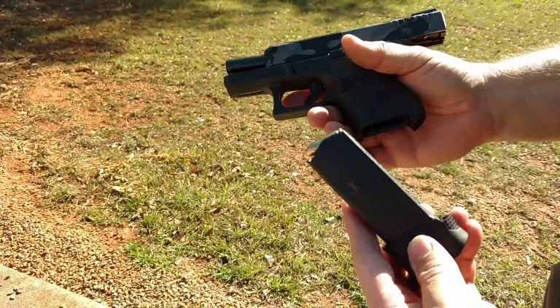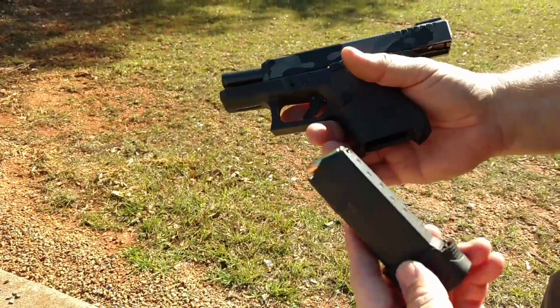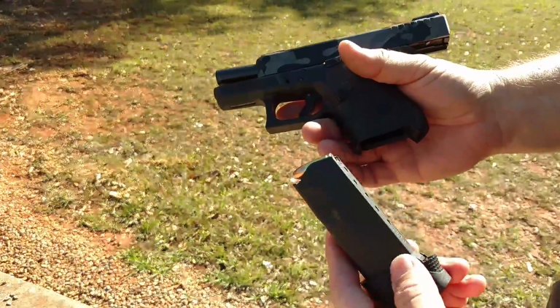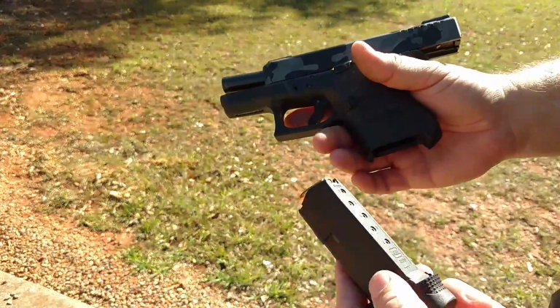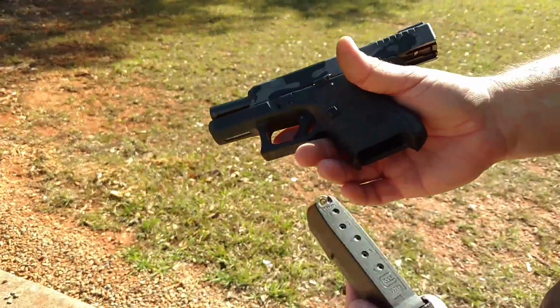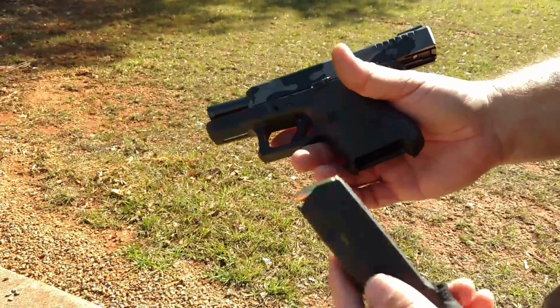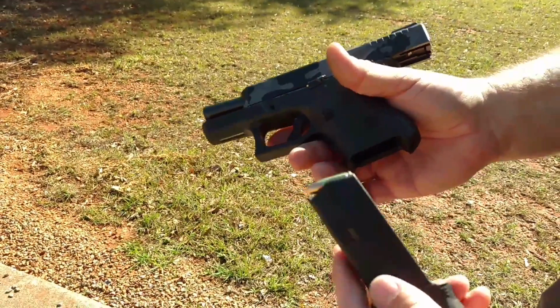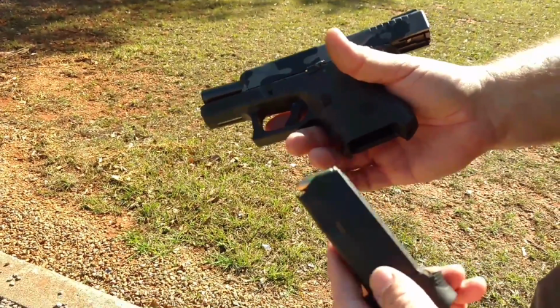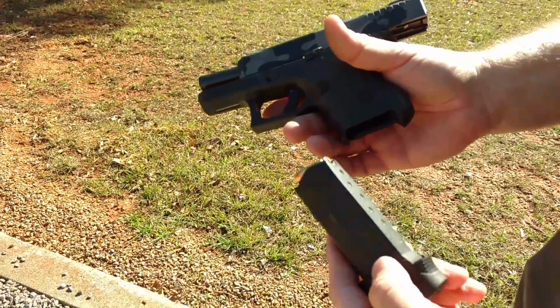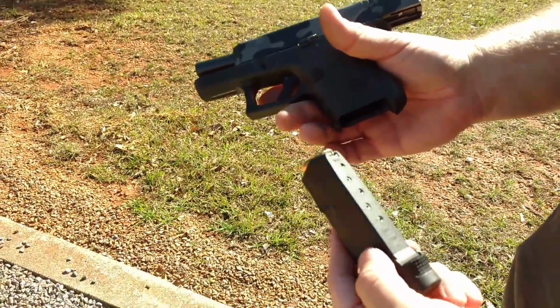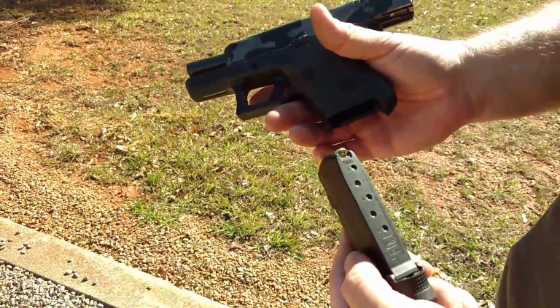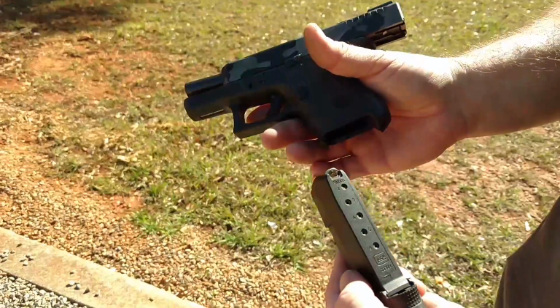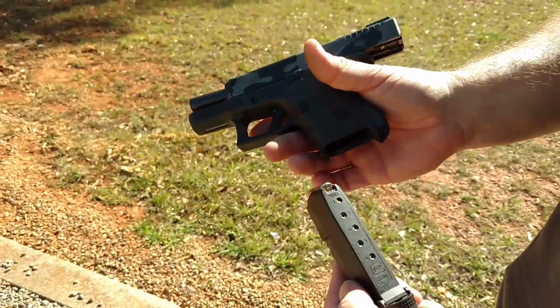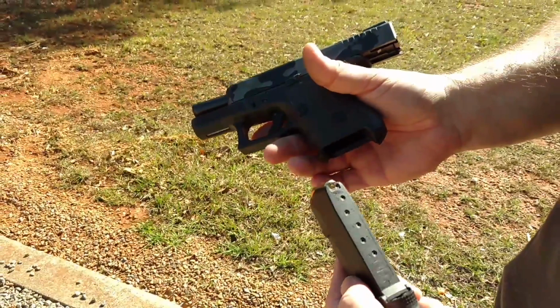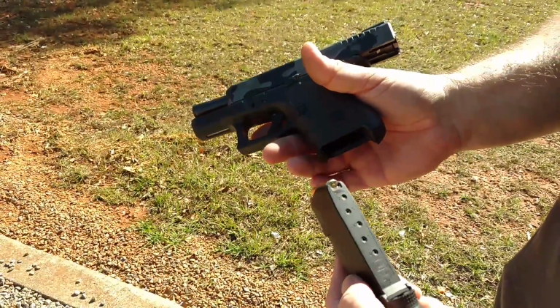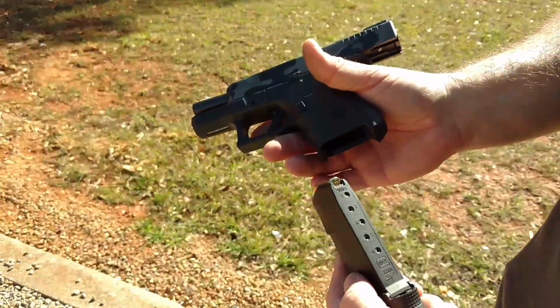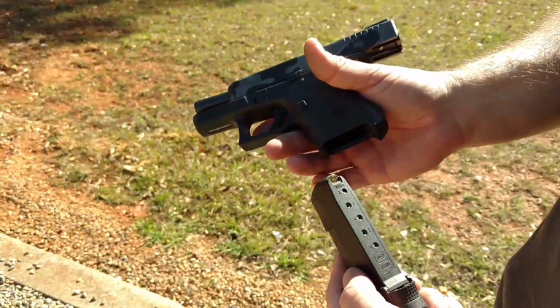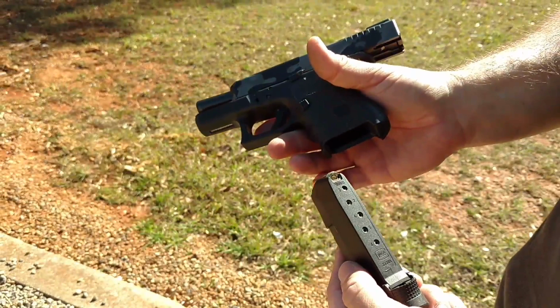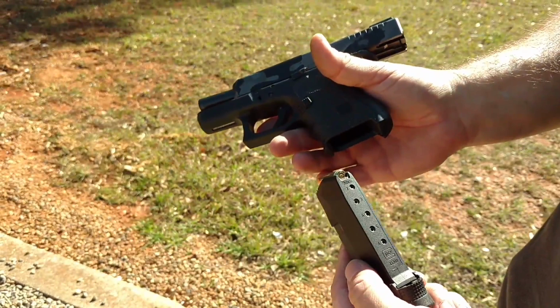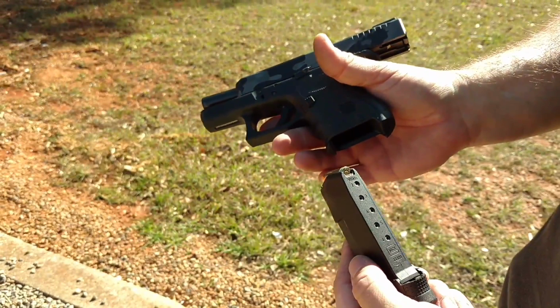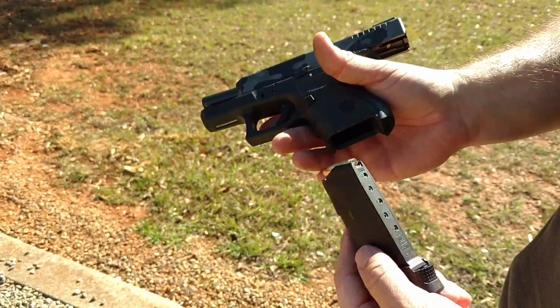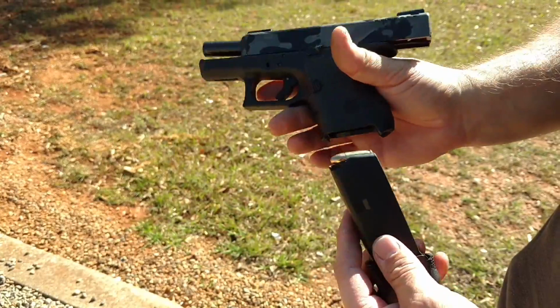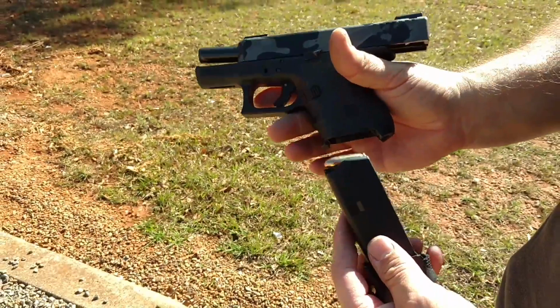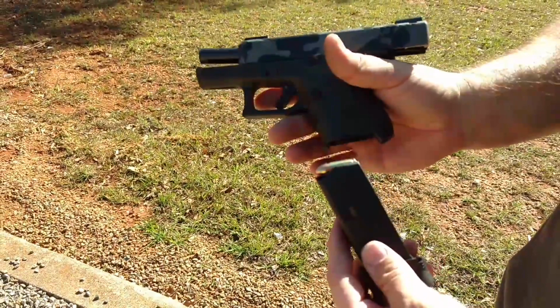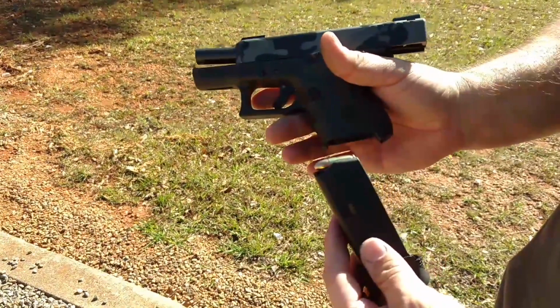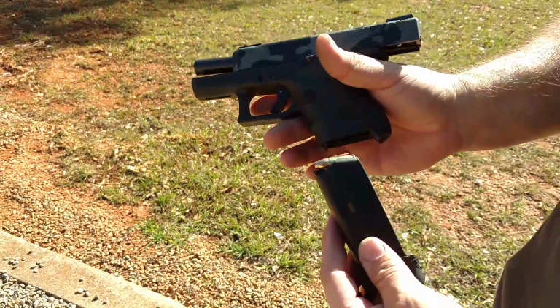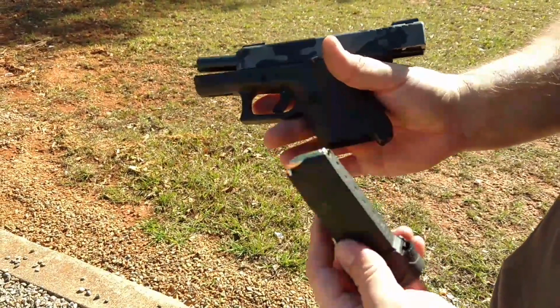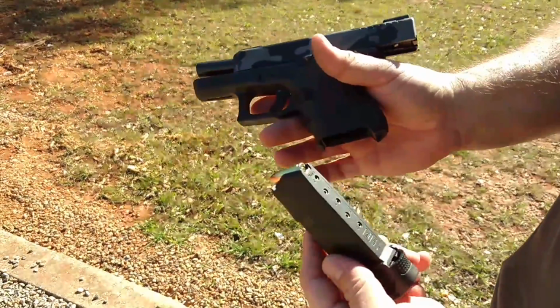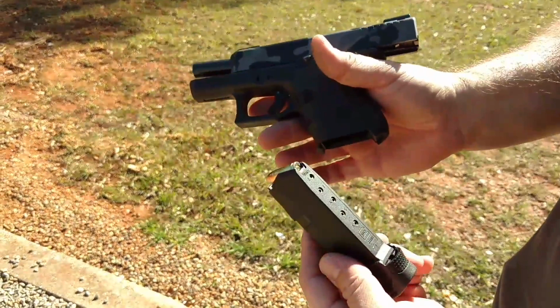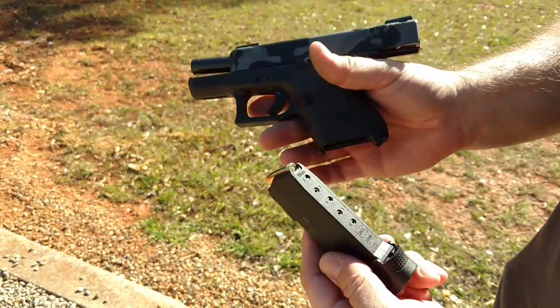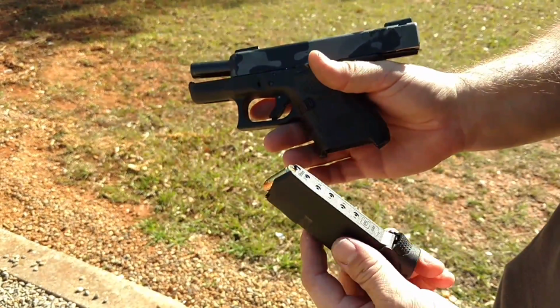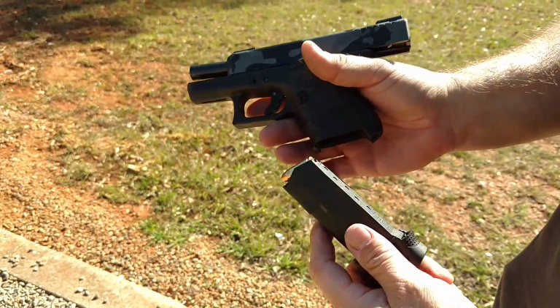Hi YouTube, I'm just going to show you that you can run a Glock 43 single stack magazine in a Glock 26 if you're ever in a pinch.